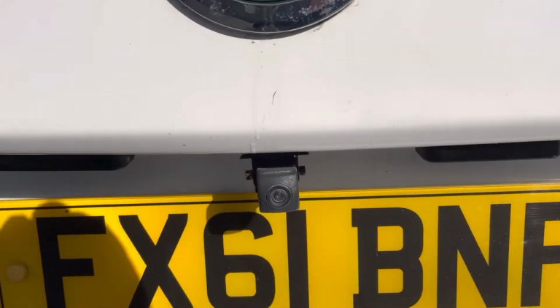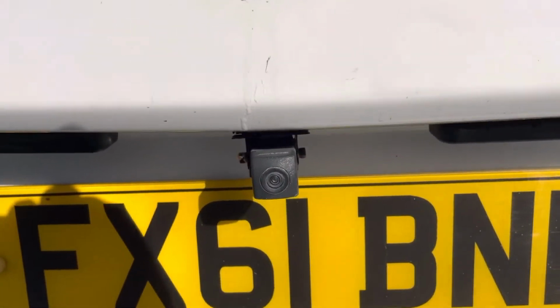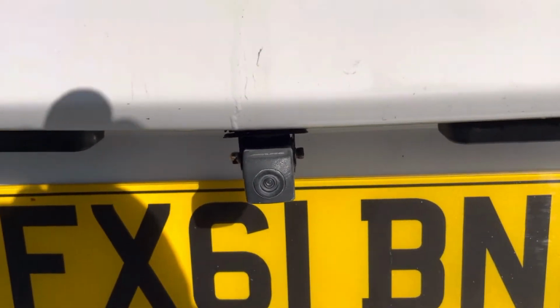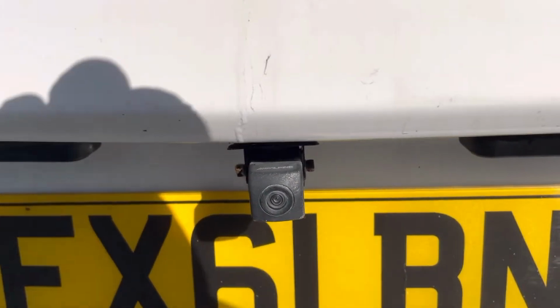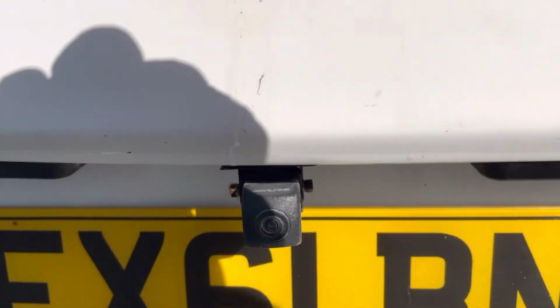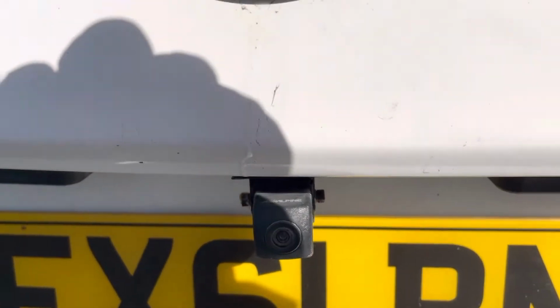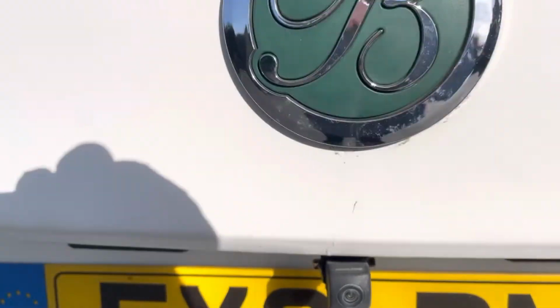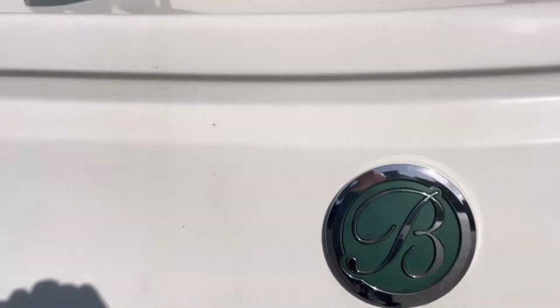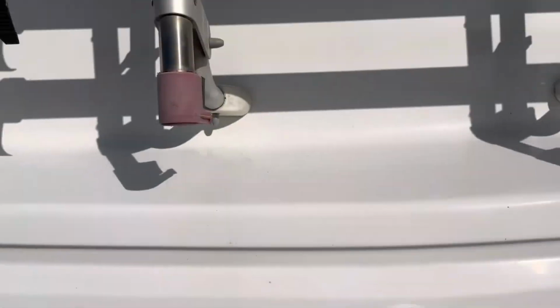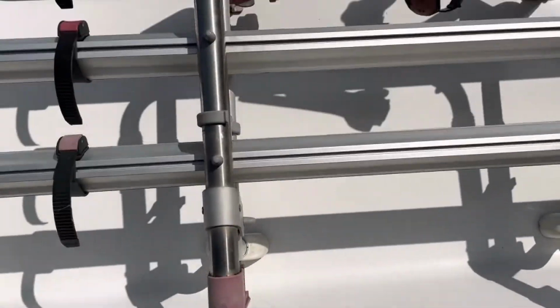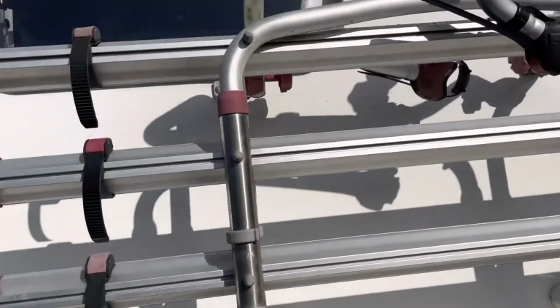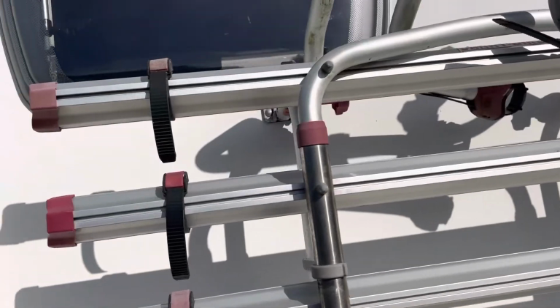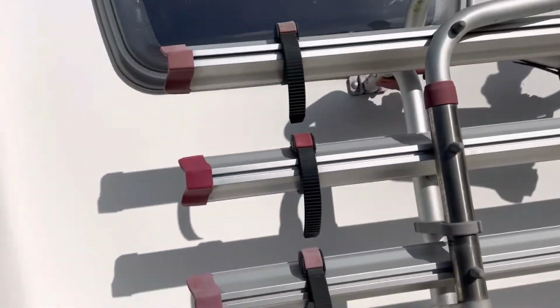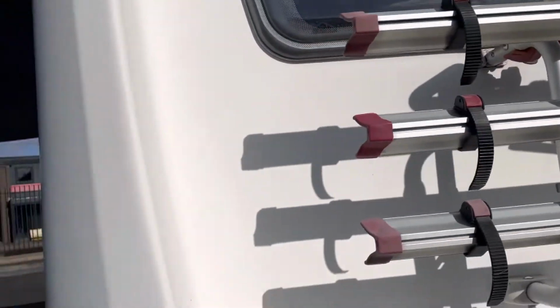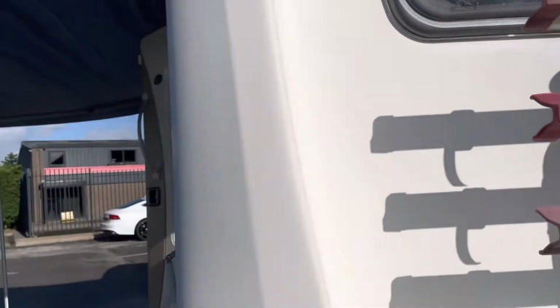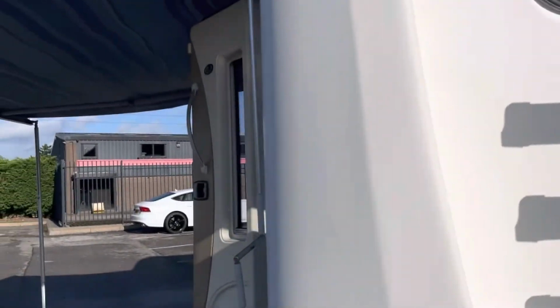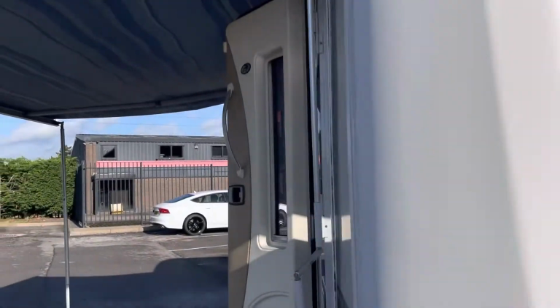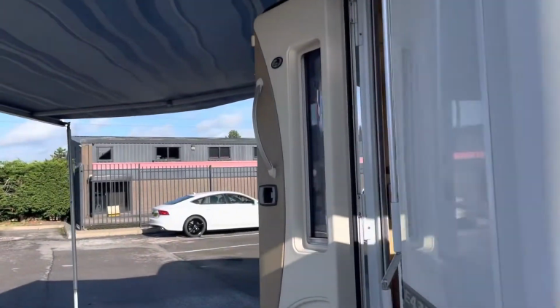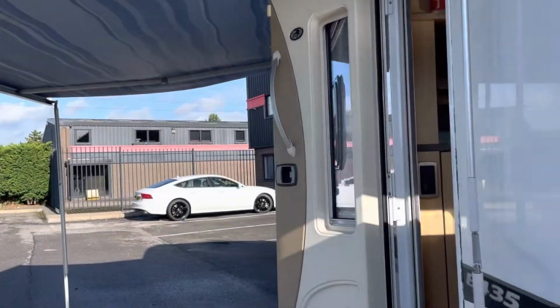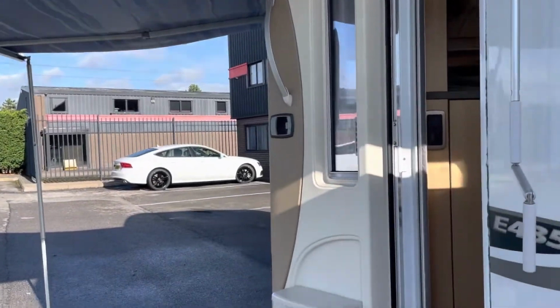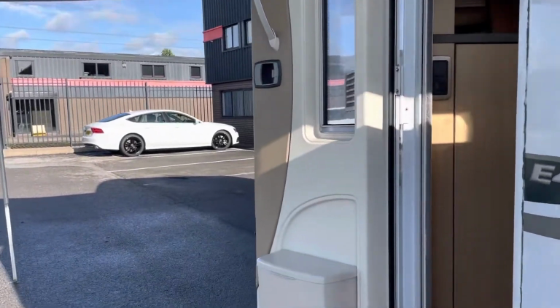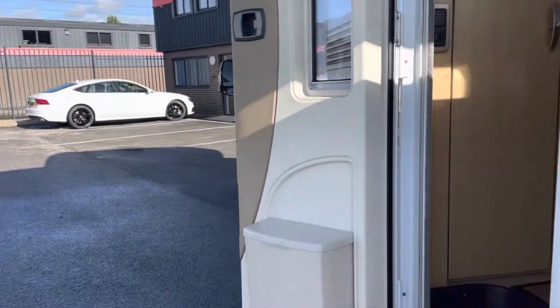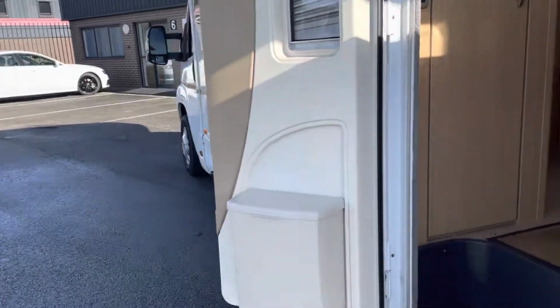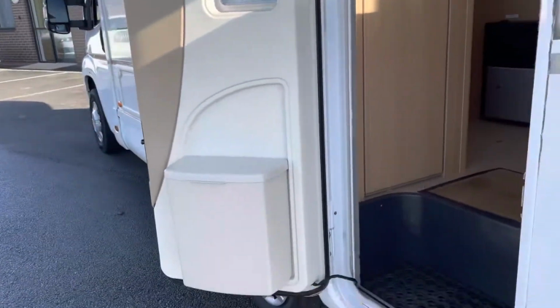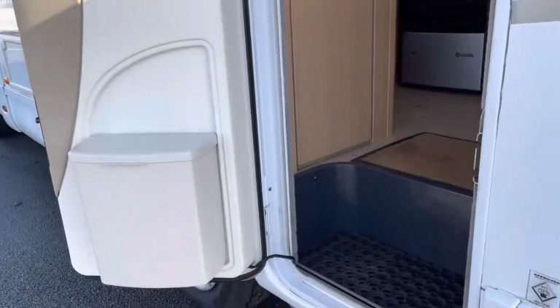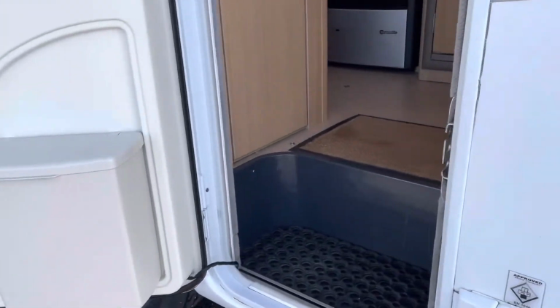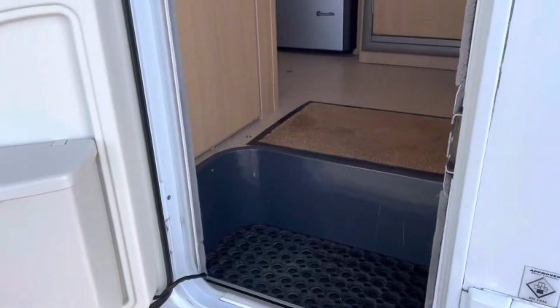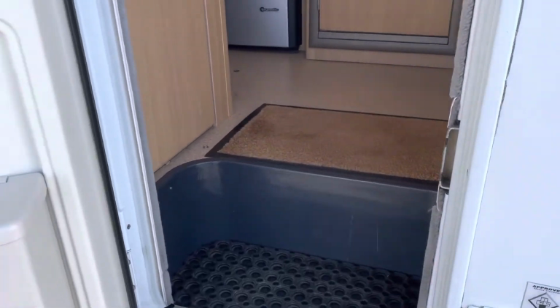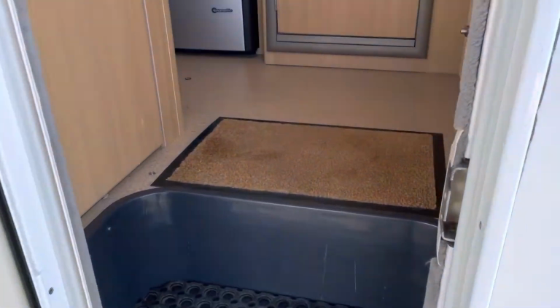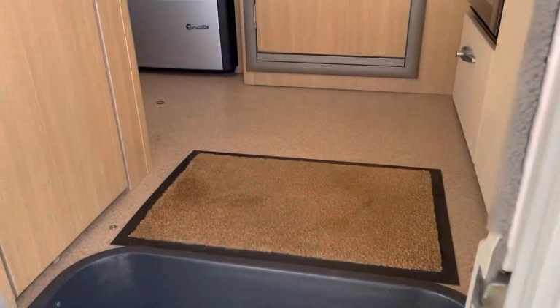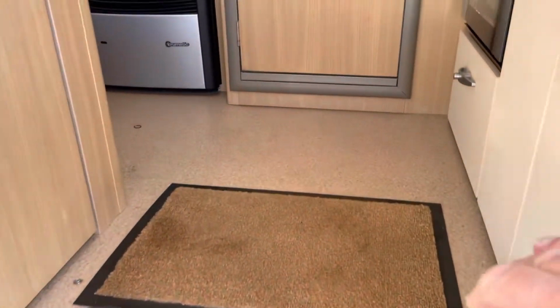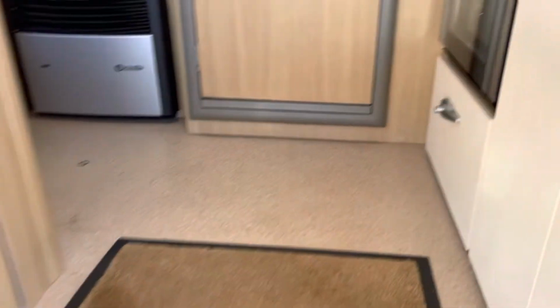There's a reversing camera there, and a horn. Going into the vehicle, there's an electric step.